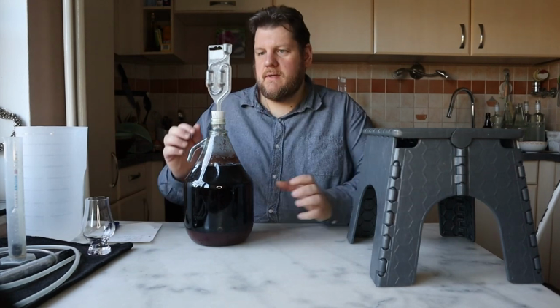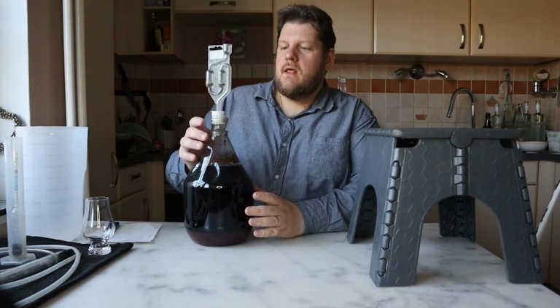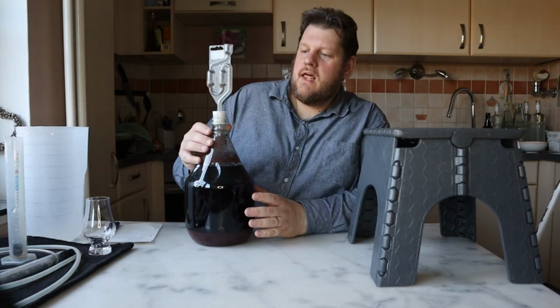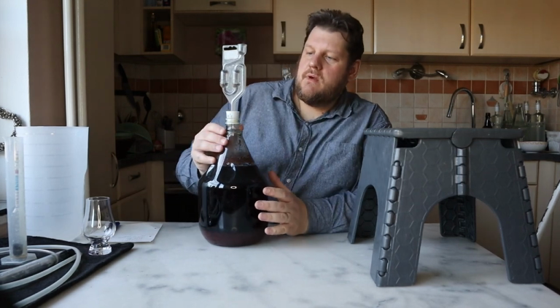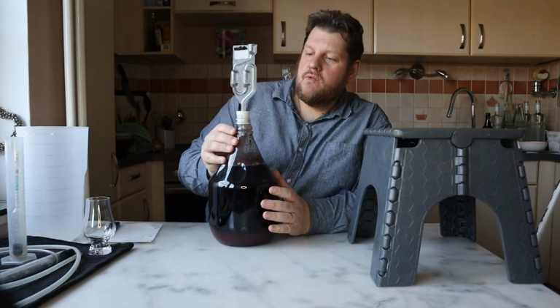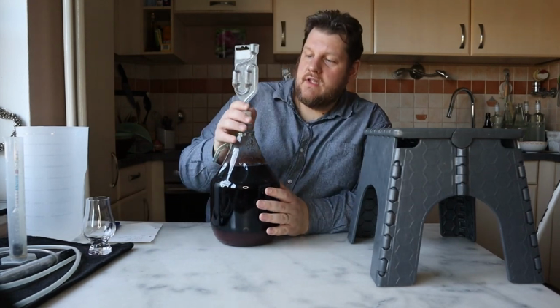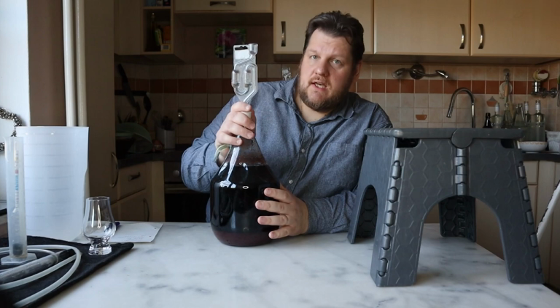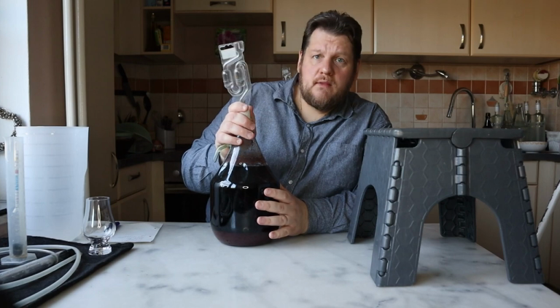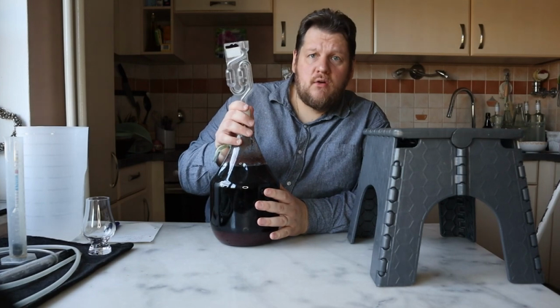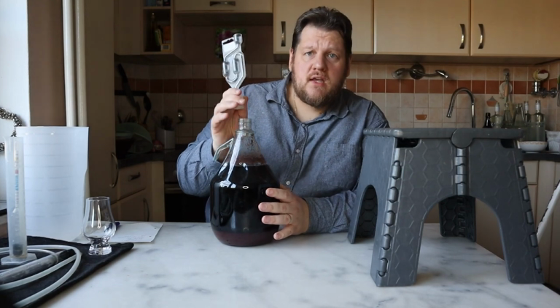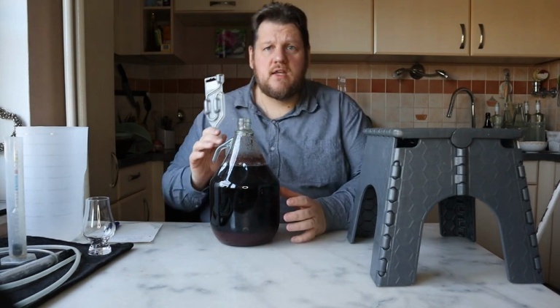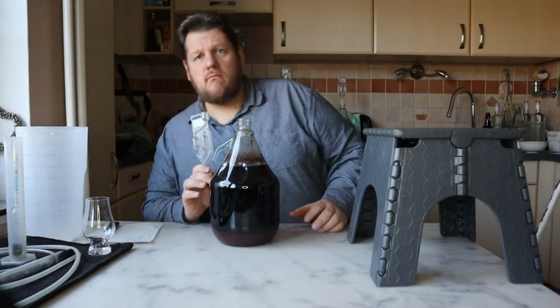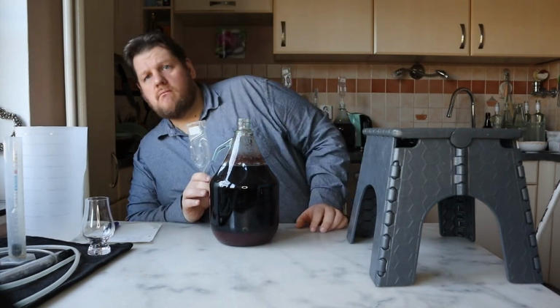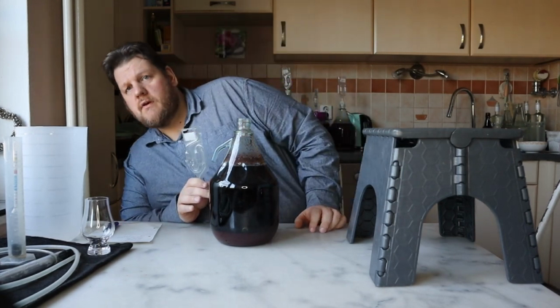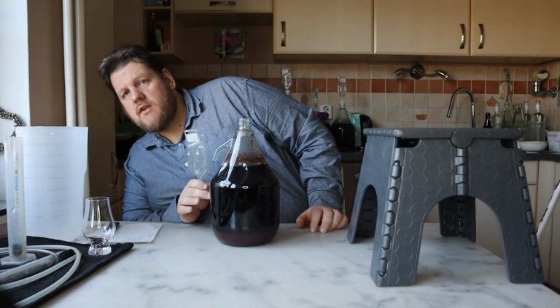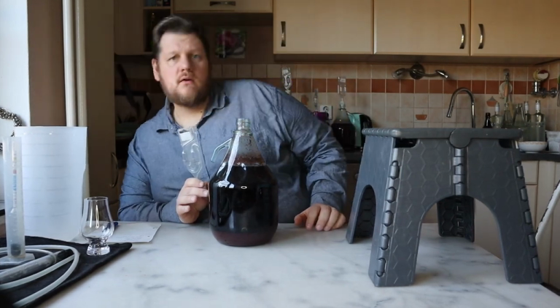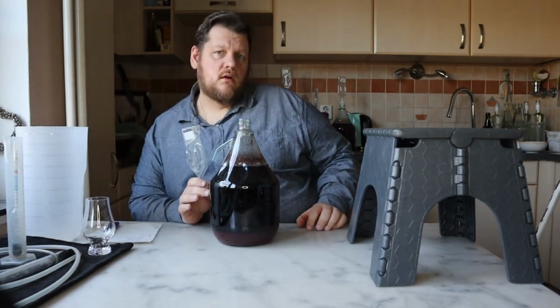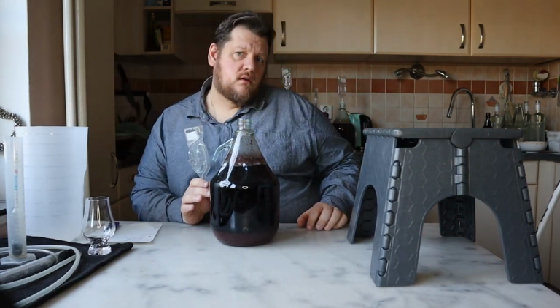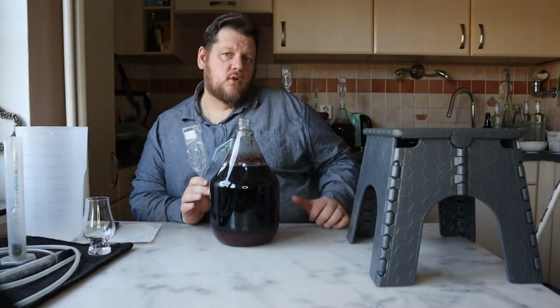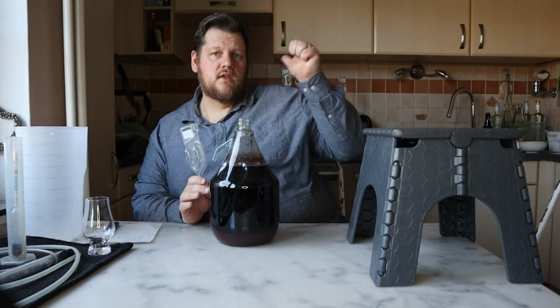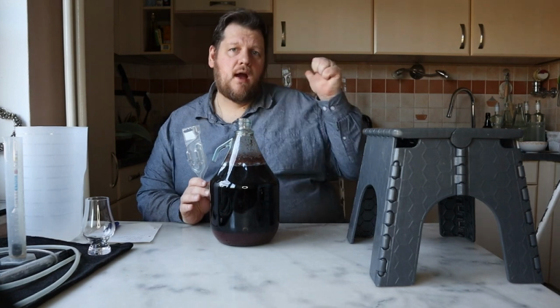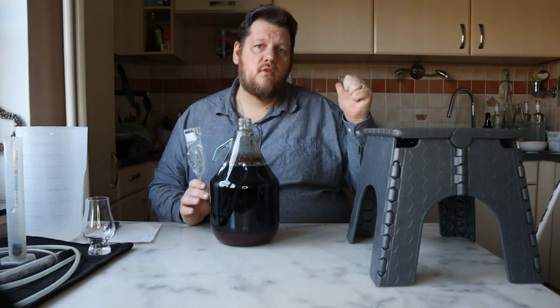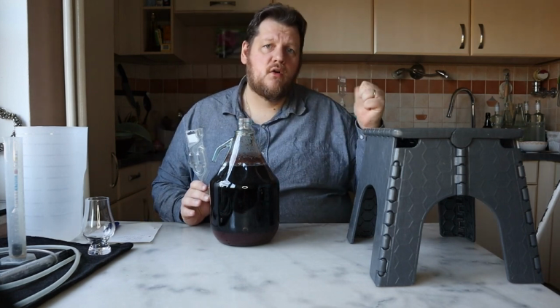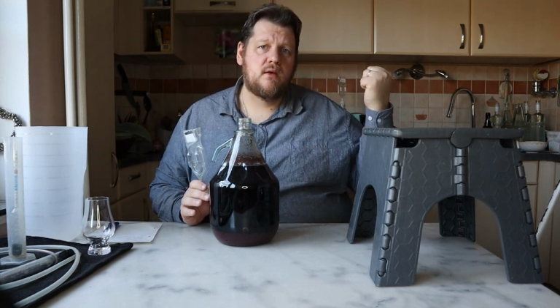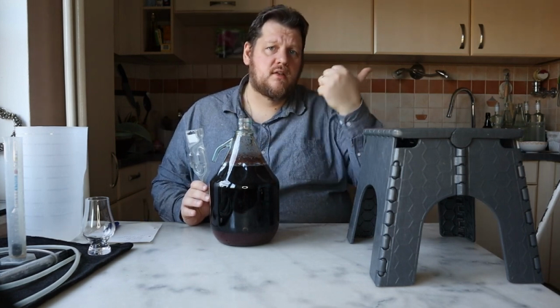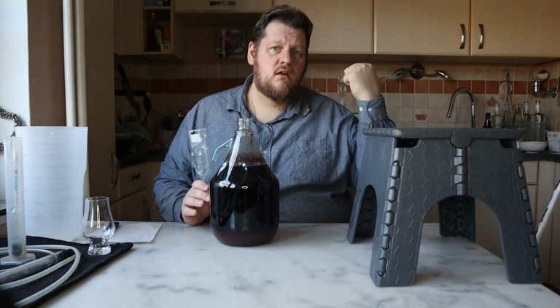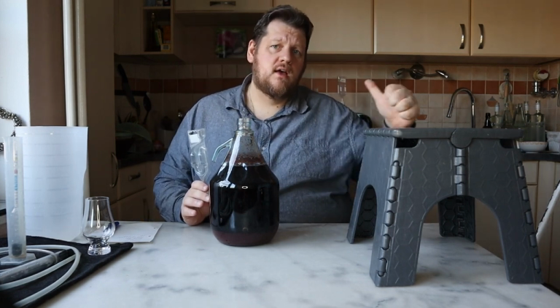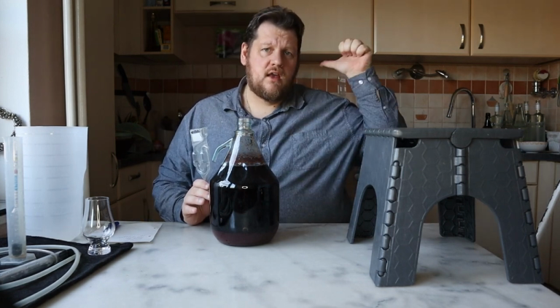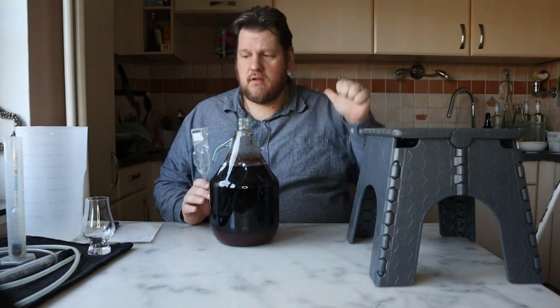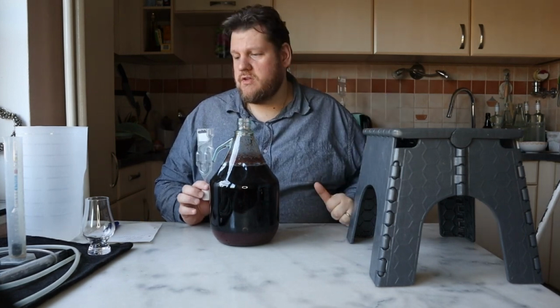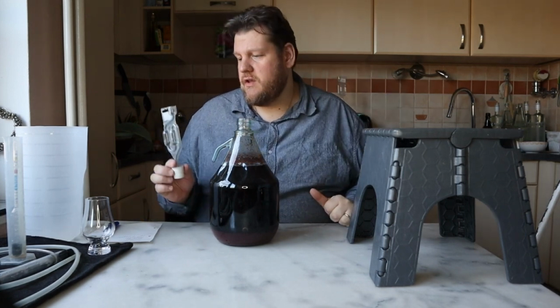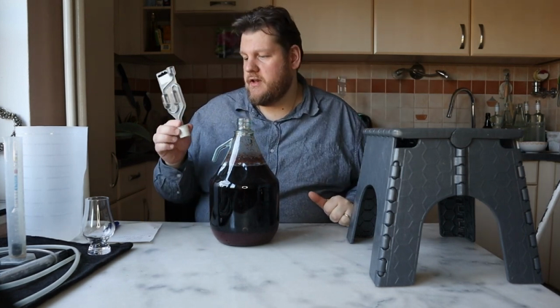Let's remove this. In the back you can already see — it's difficult to see — but in the back I have already some bottles there, and there are some brushes waiting for later.